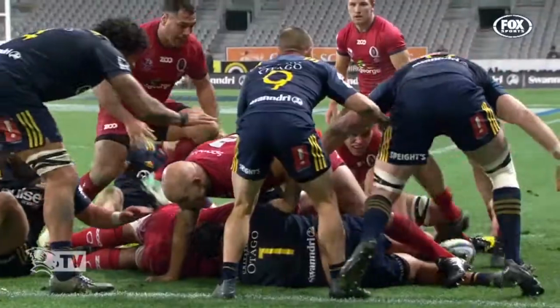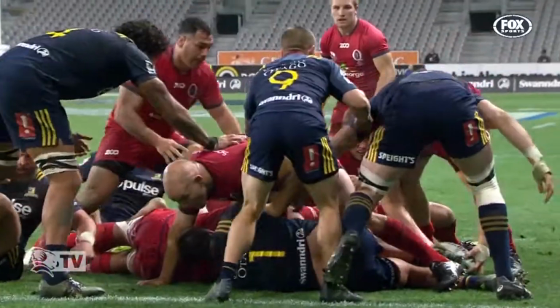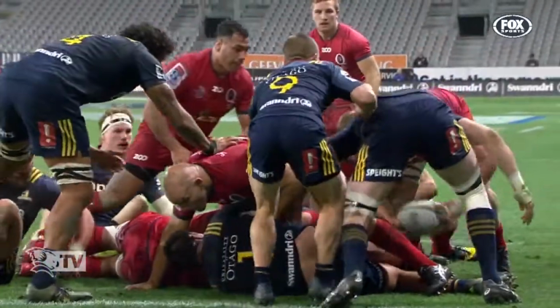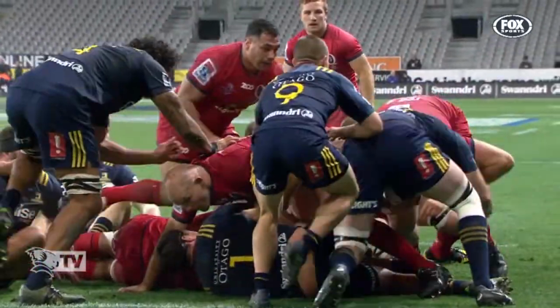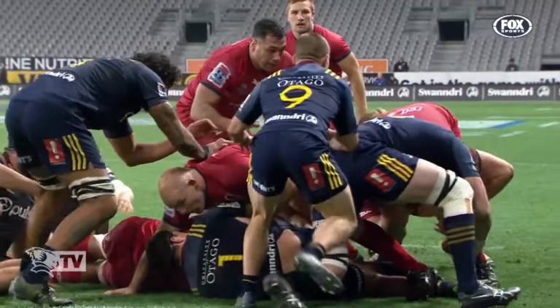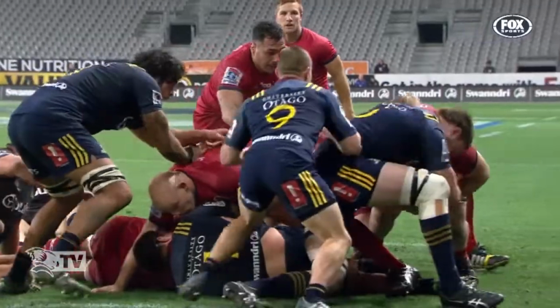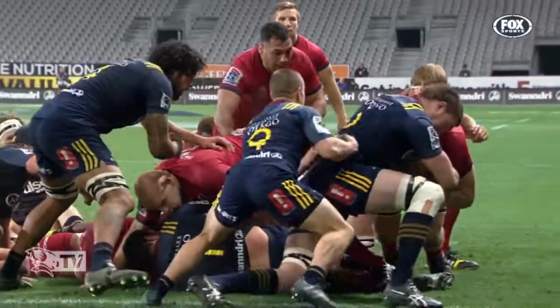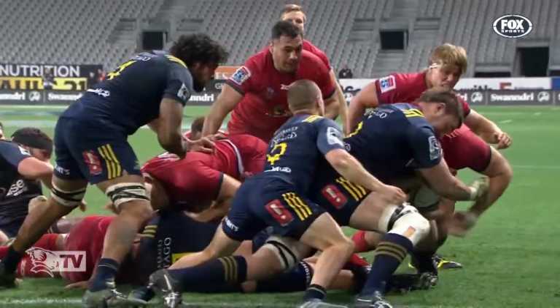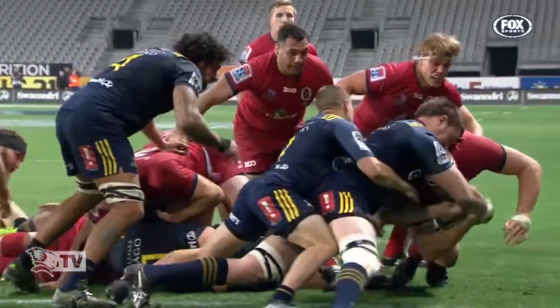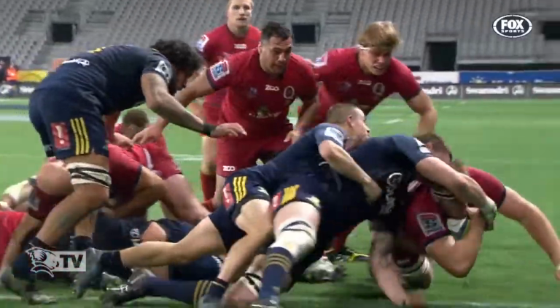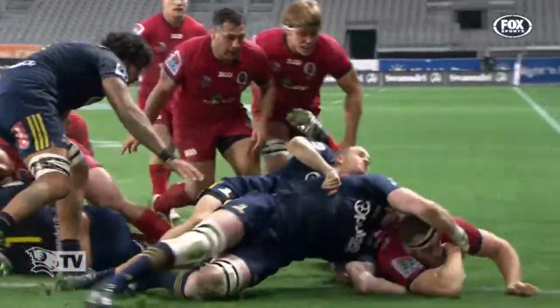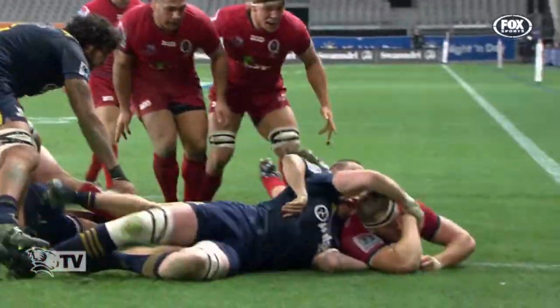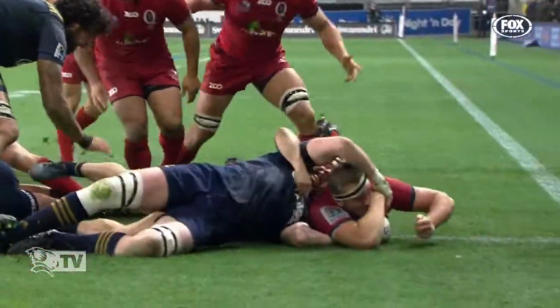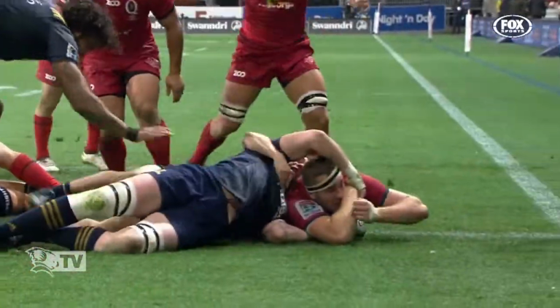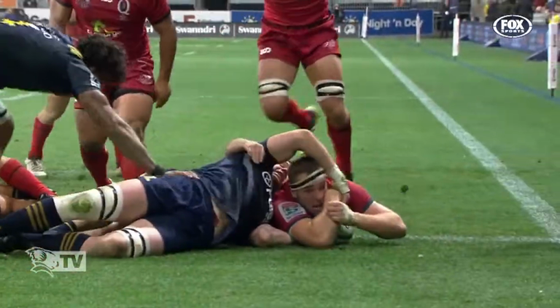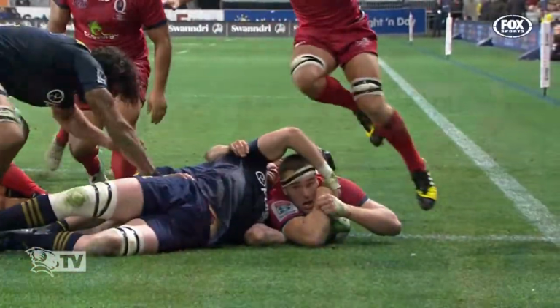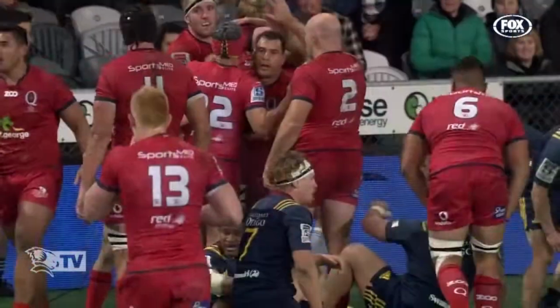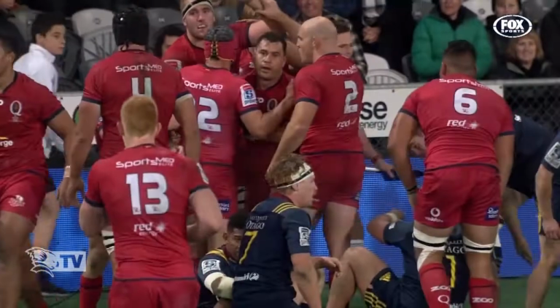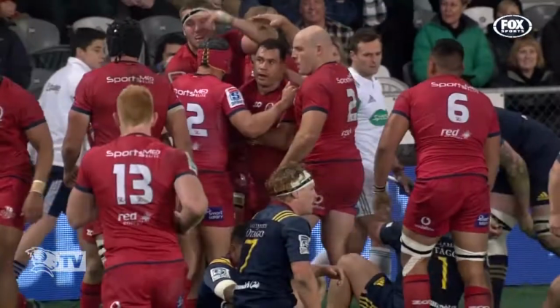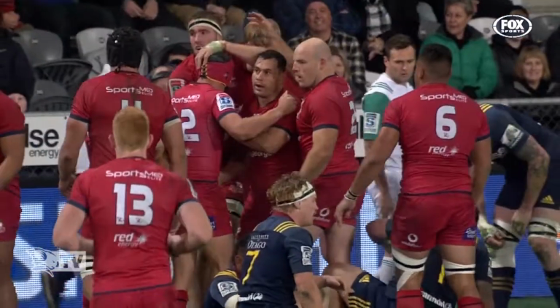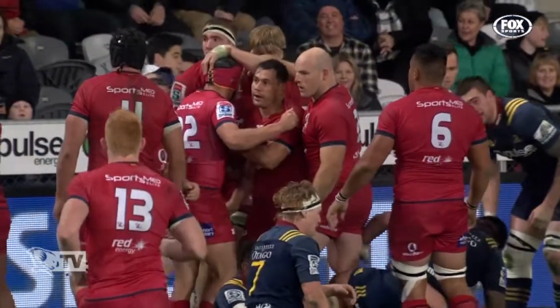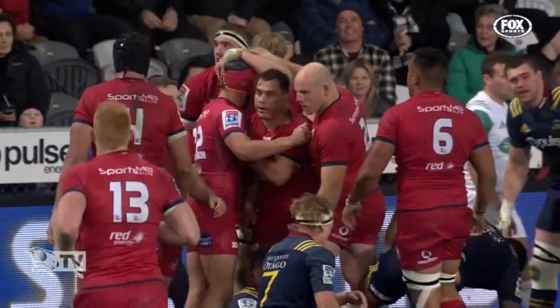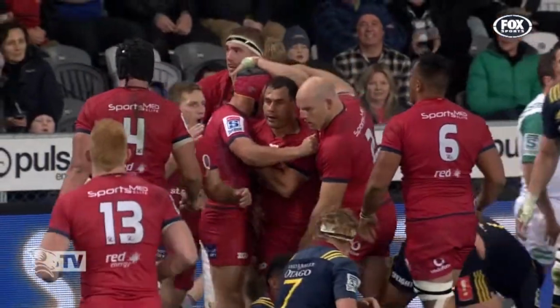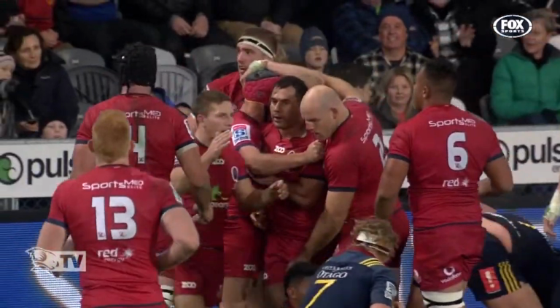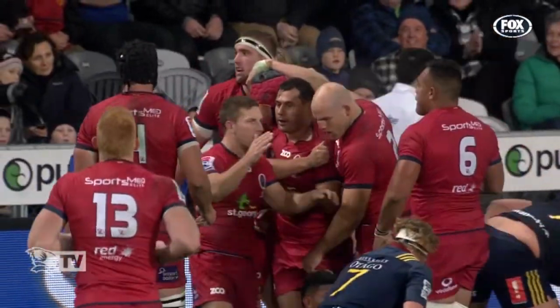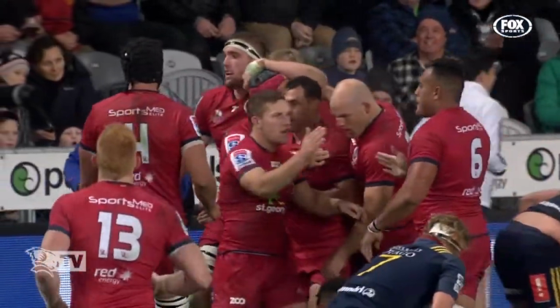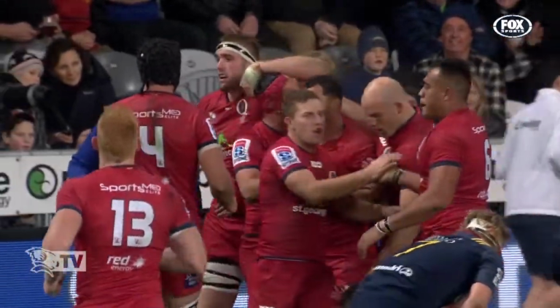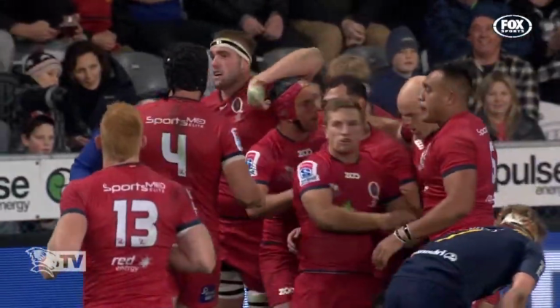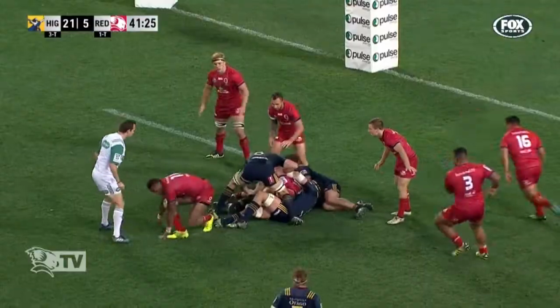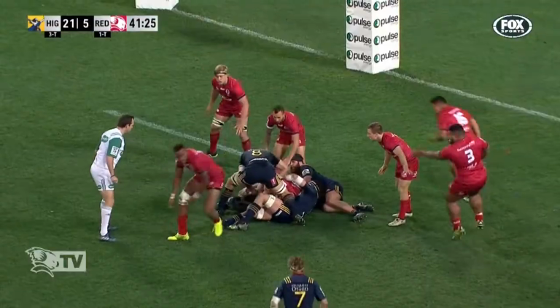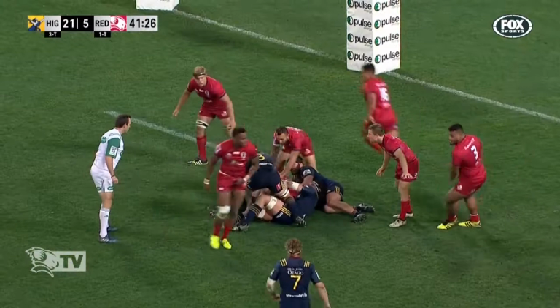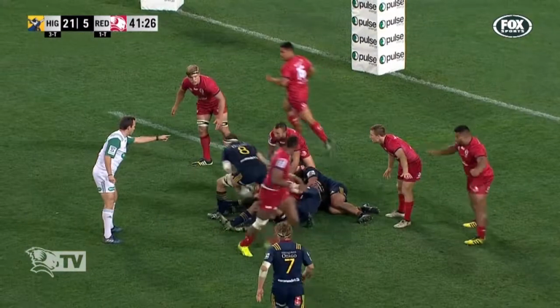Pretty hard to stop a big, motivated man that close to the line. Yeah, absolutely. And they did a good job of clearing the possession and they get reward, which we talked about.